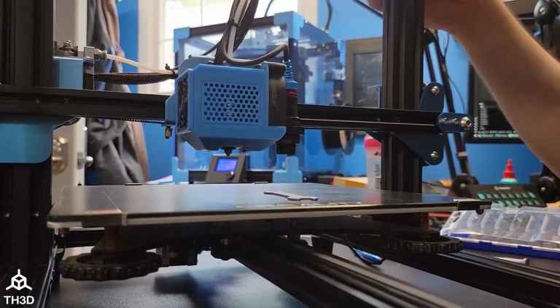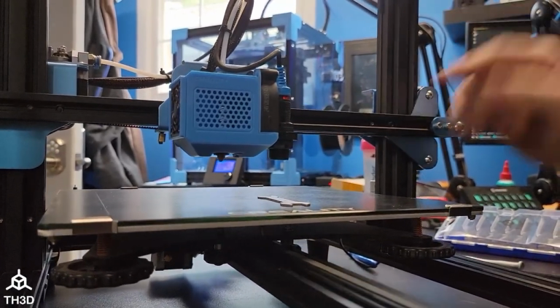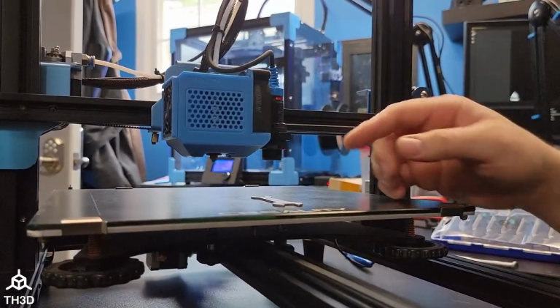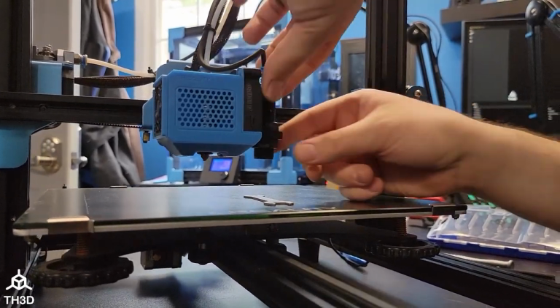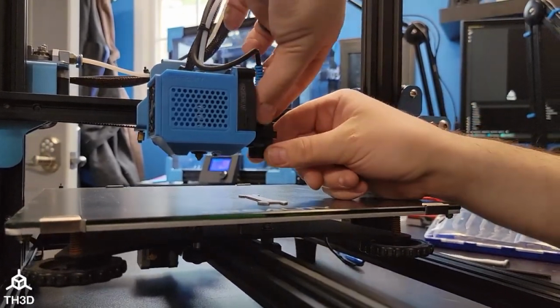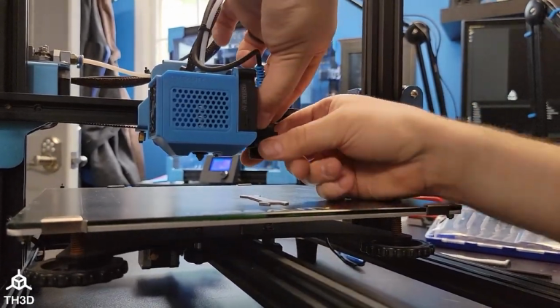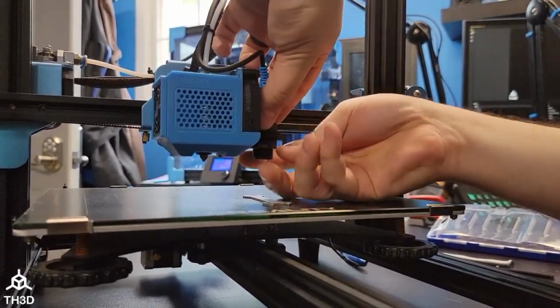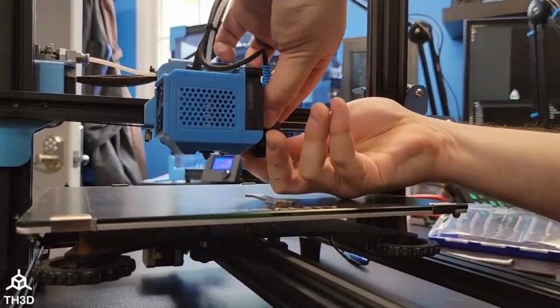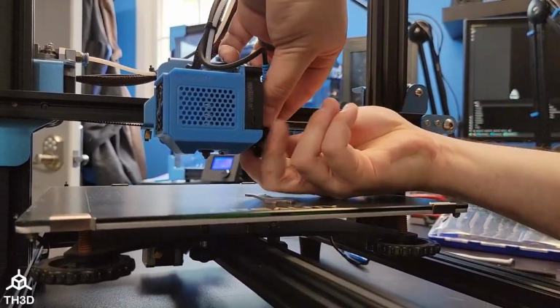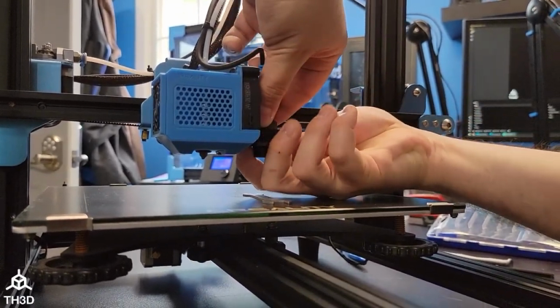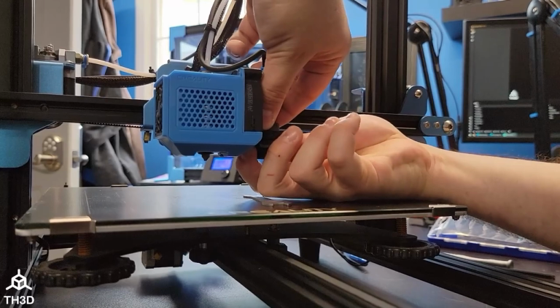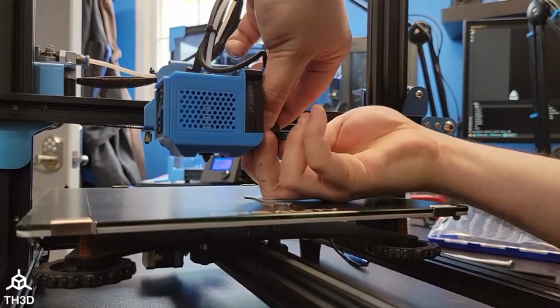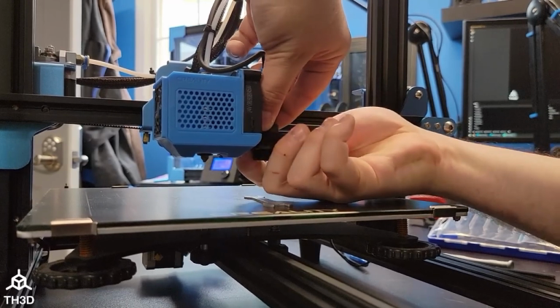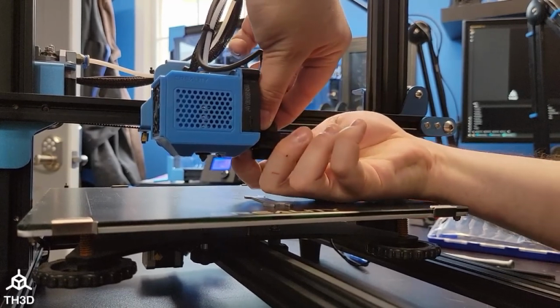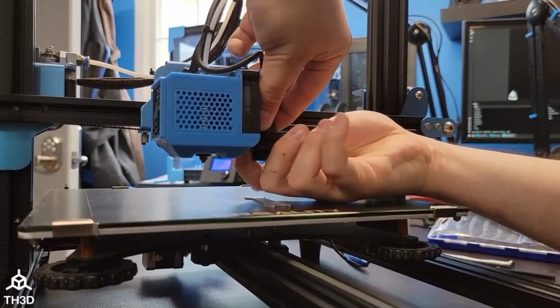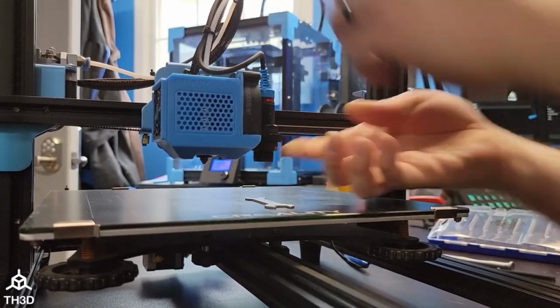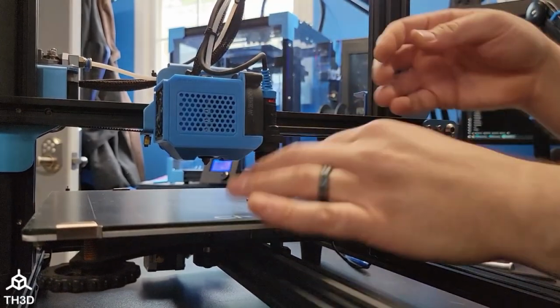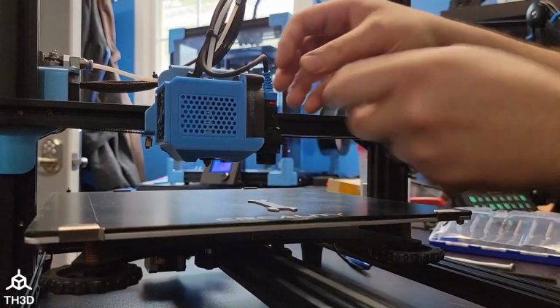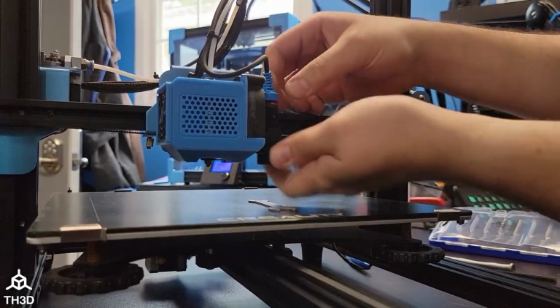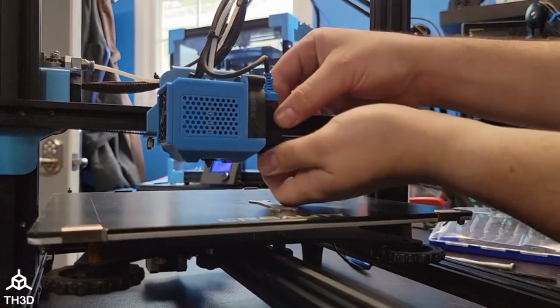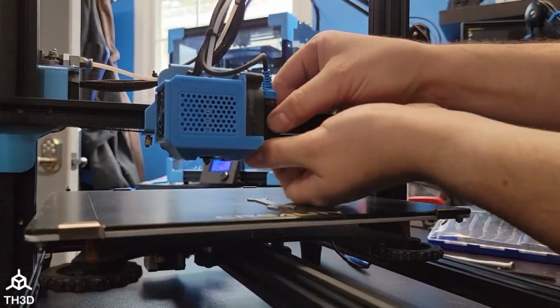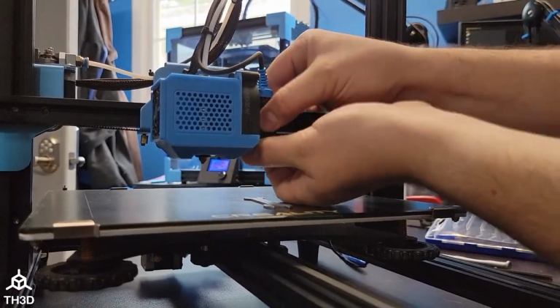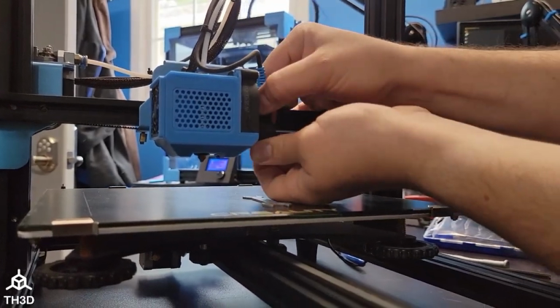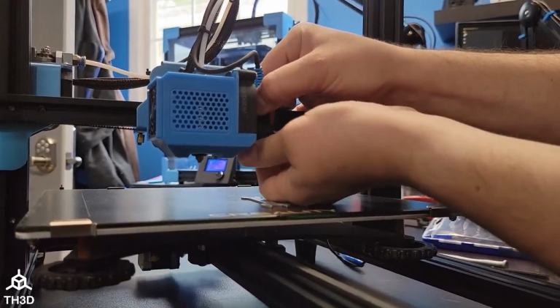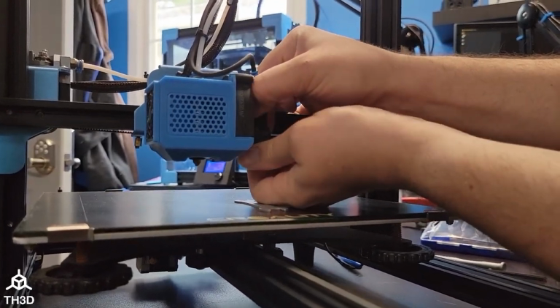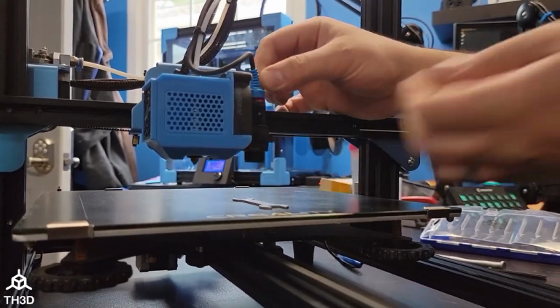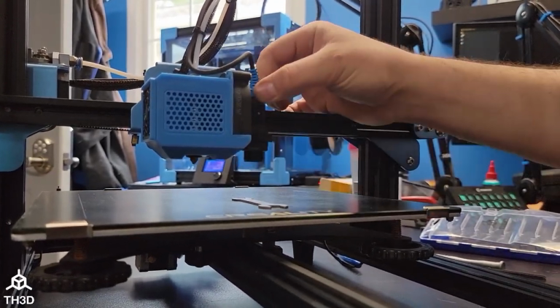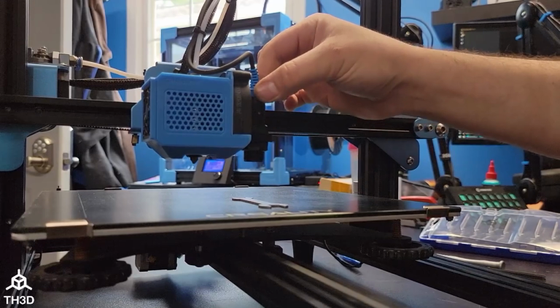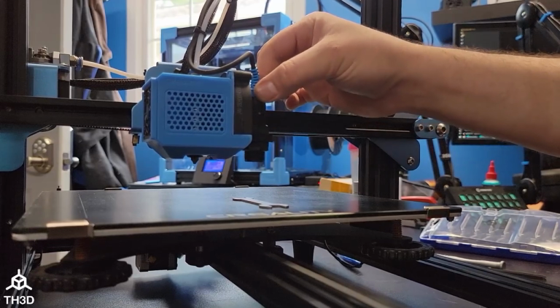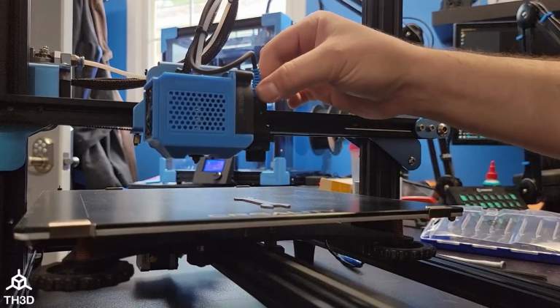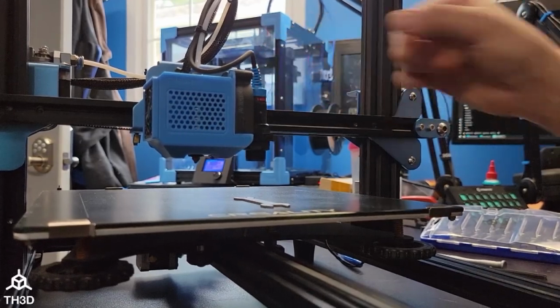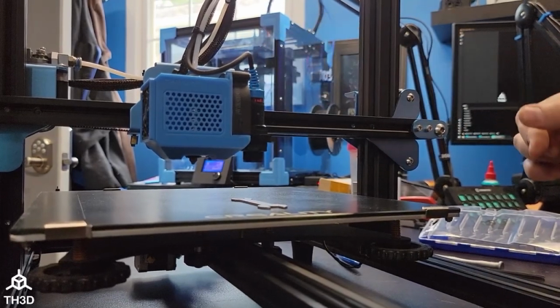Do not use a wrench to tighten these down — these are just plastic. Go ahead and just snug them up with your hands, and make sure the sensor is secure in there.